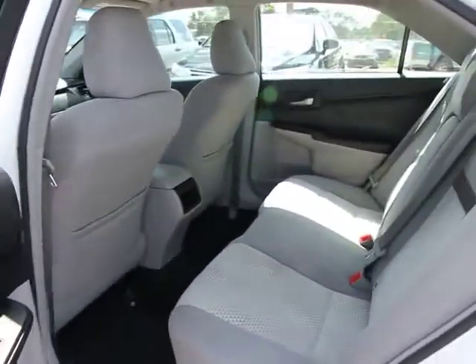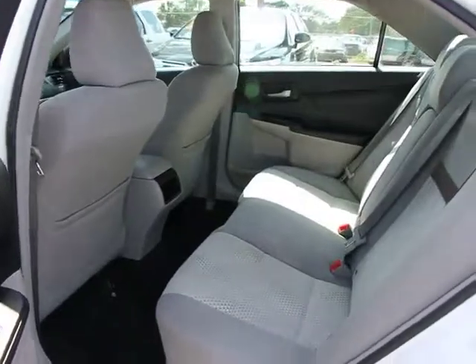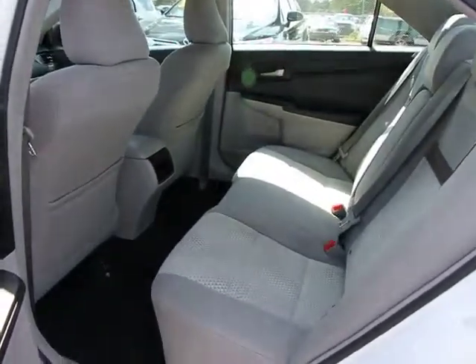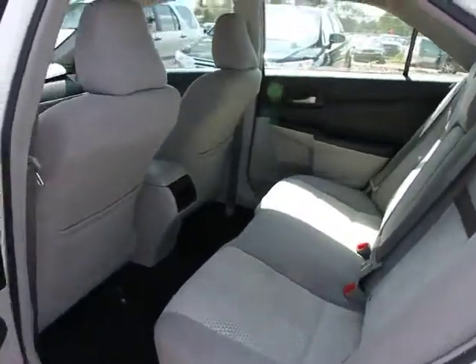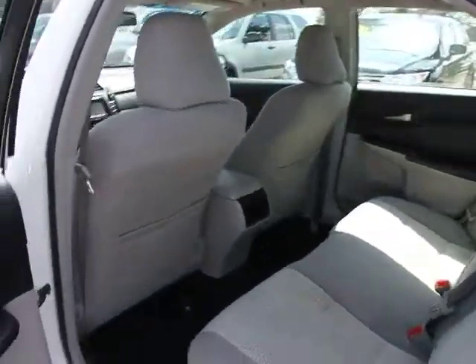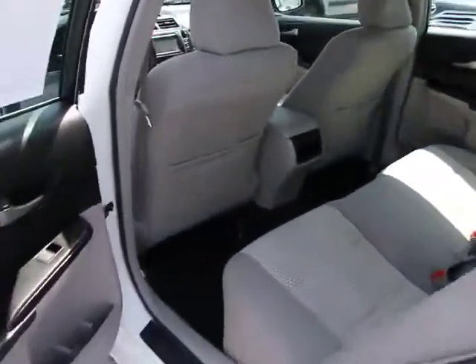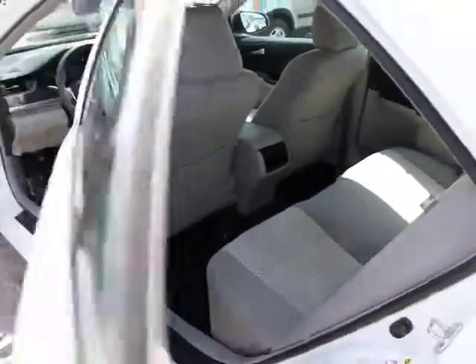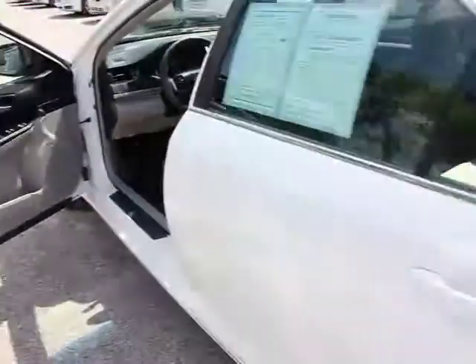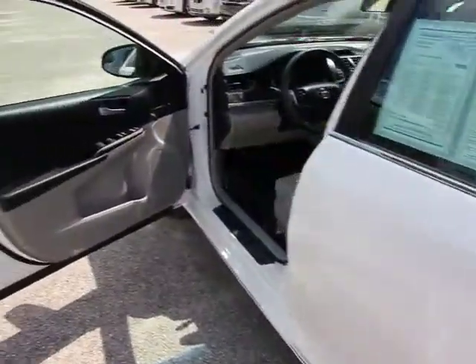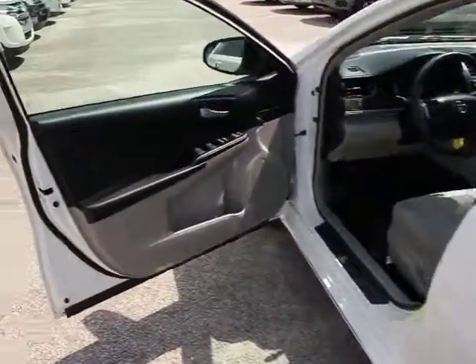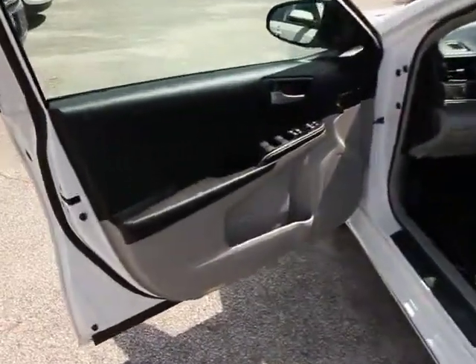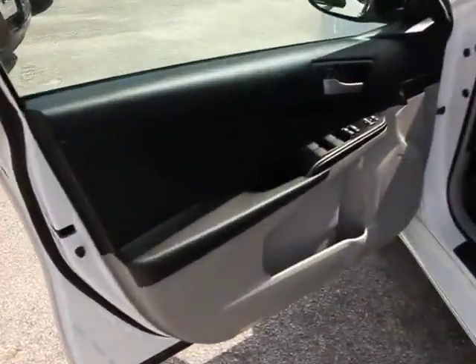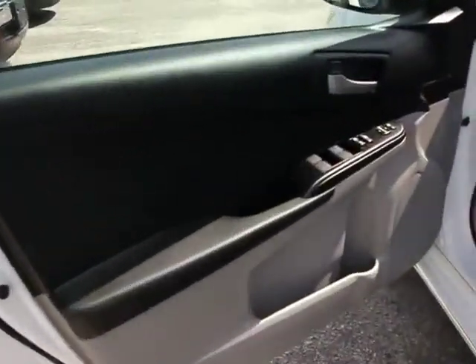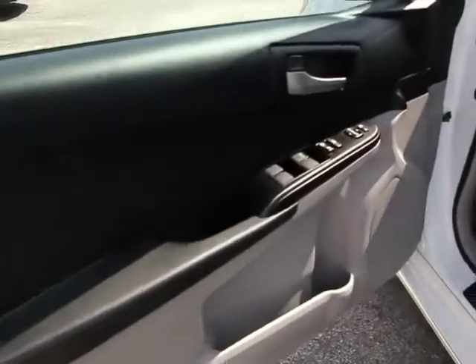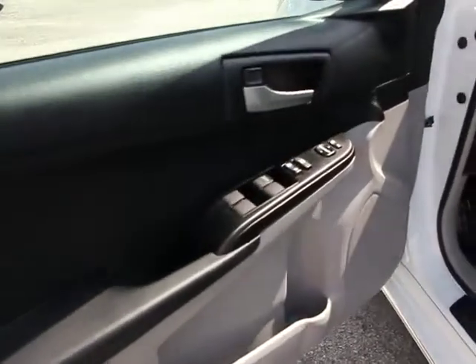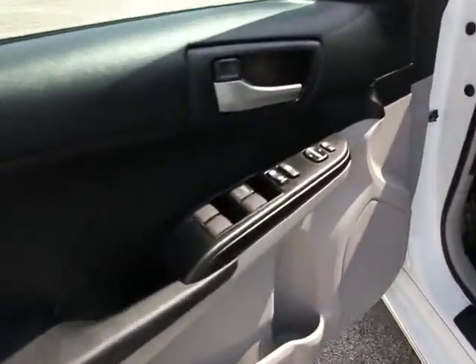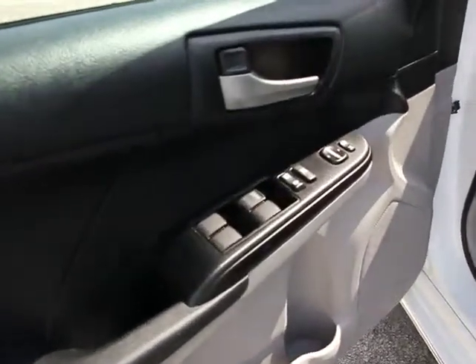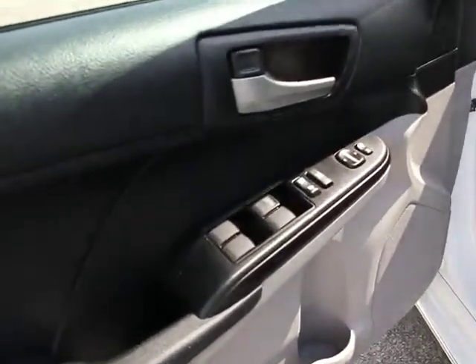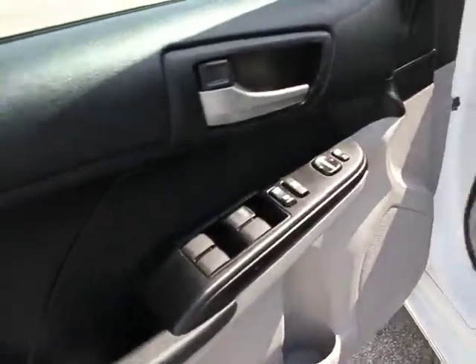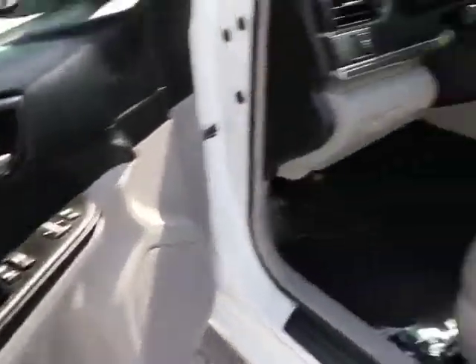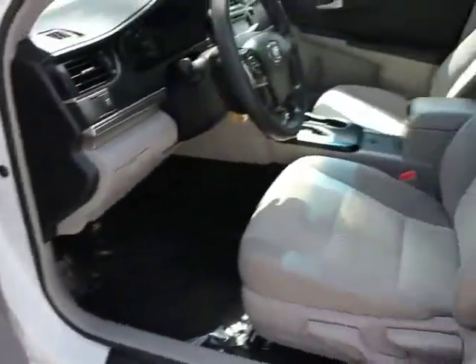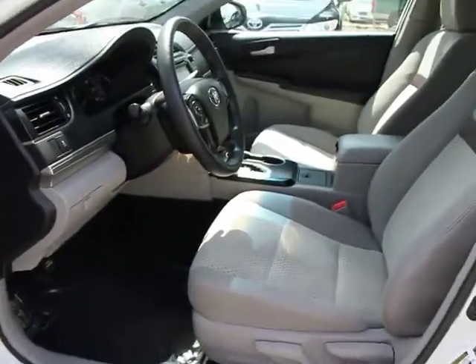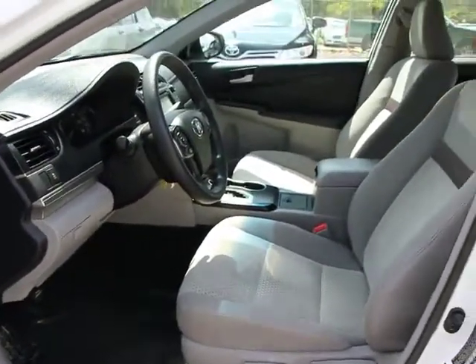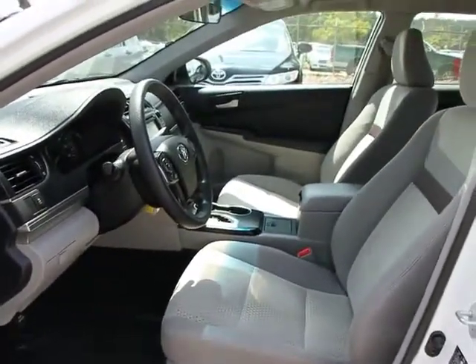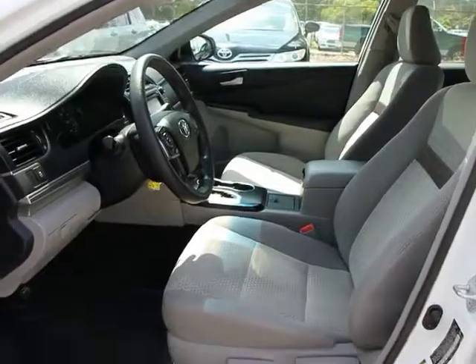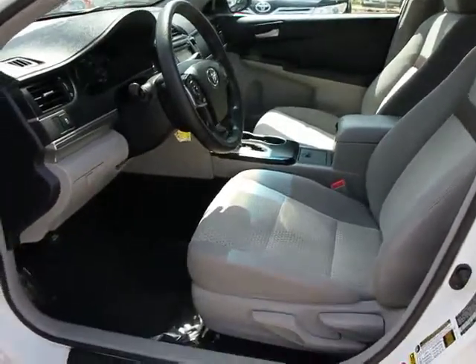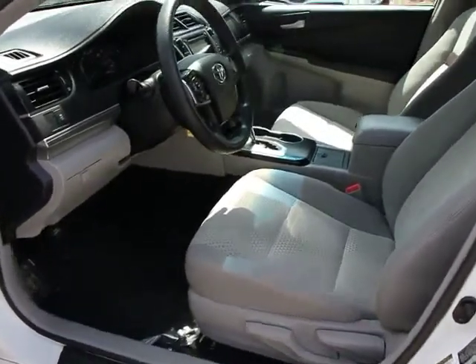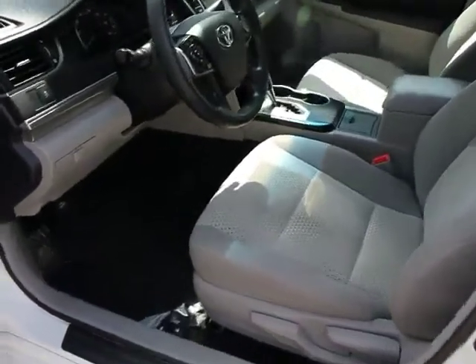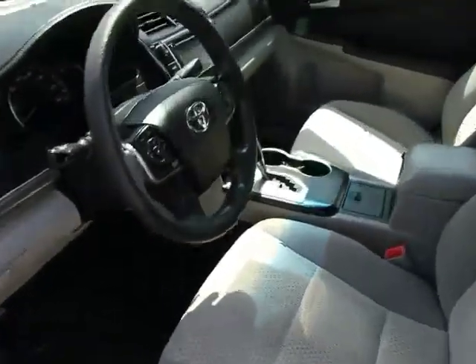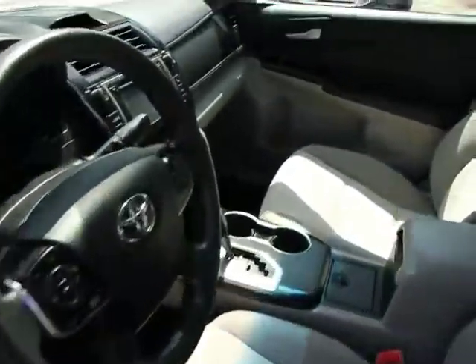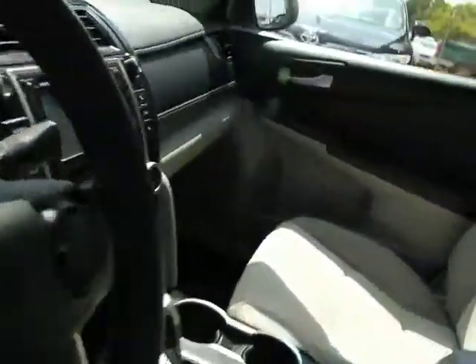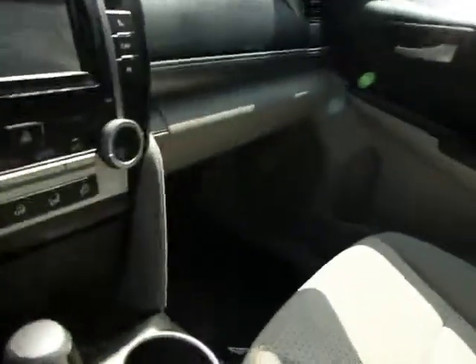Childproof rear door locks, trip computer, fog lamps, daytime running lights, outside temperature gauge, side curtain airbag, power mirrors, compact spare tire, and smart stop technology.